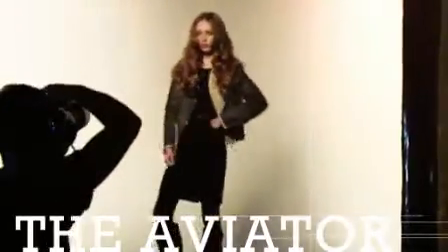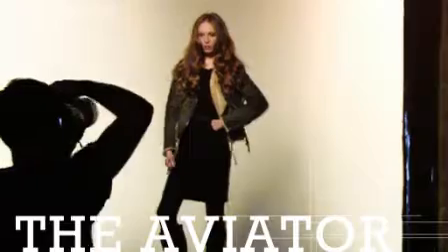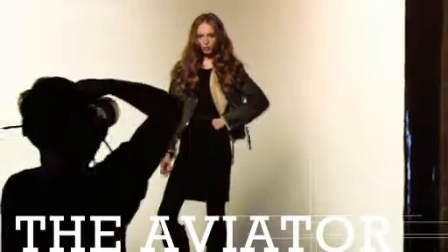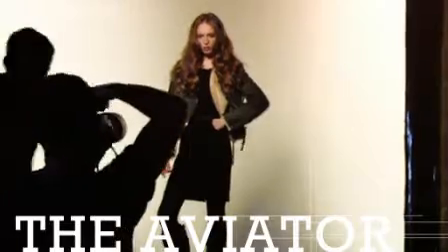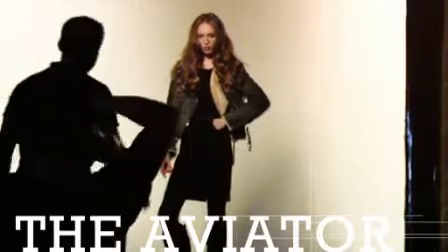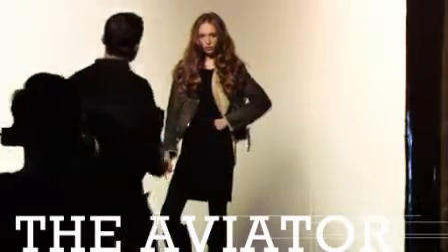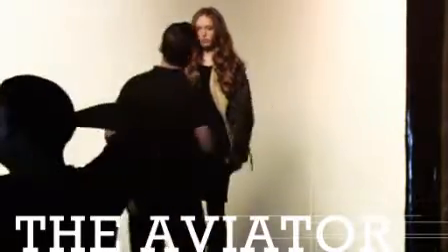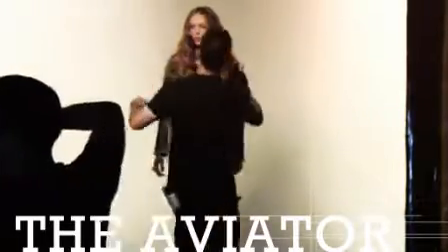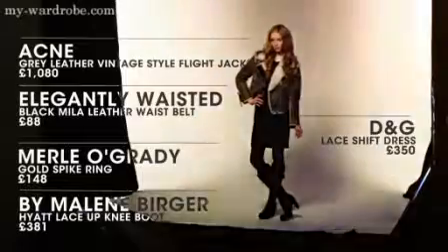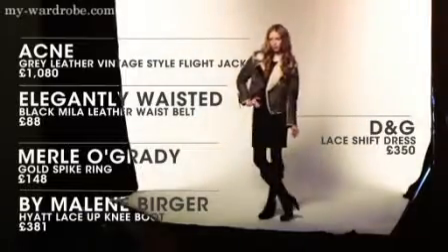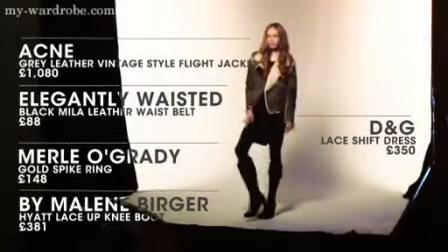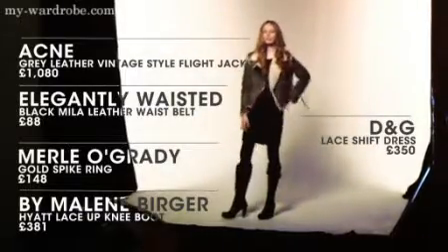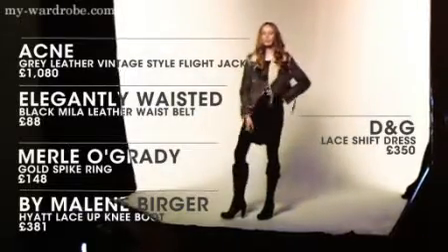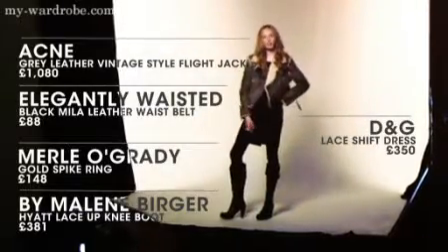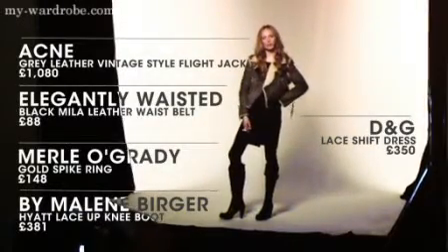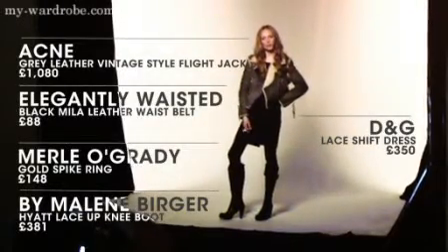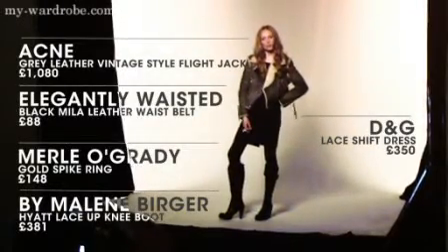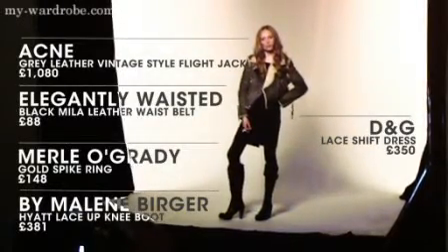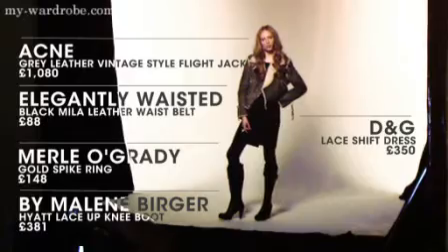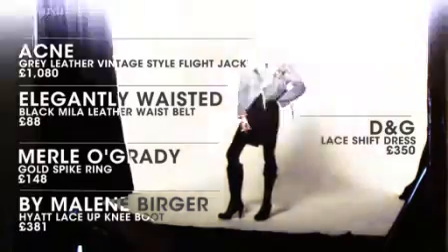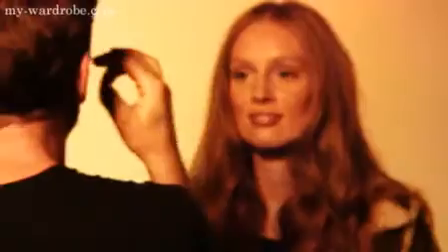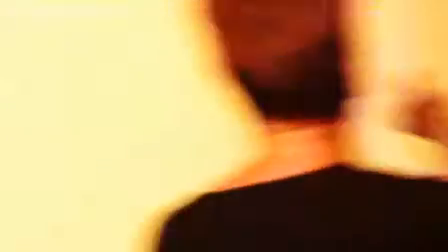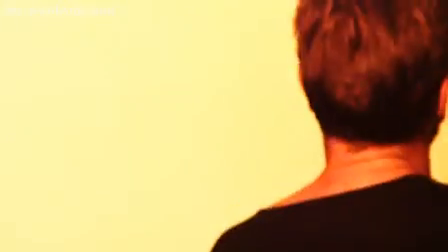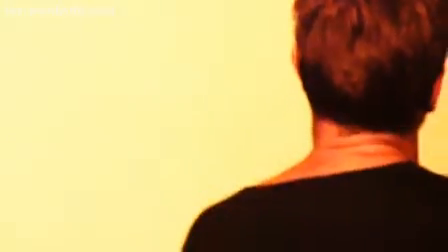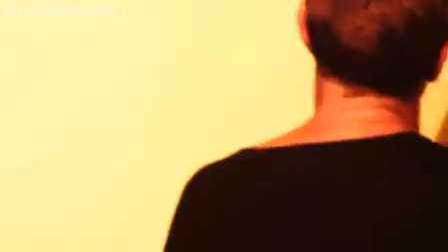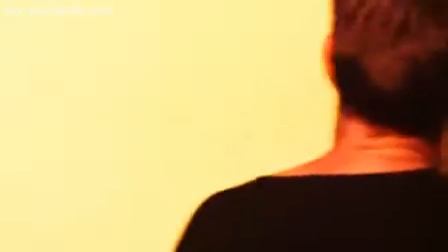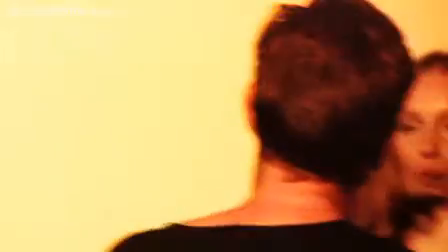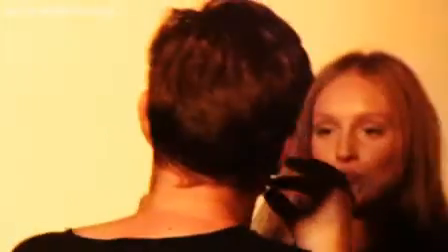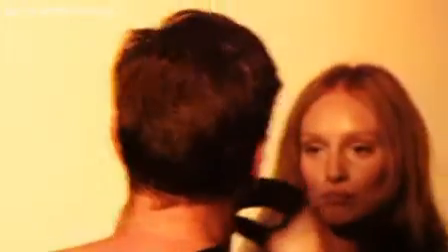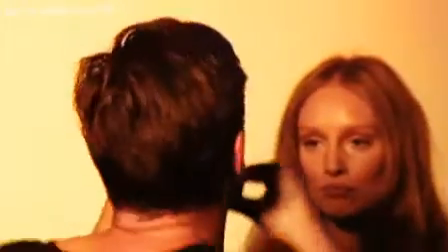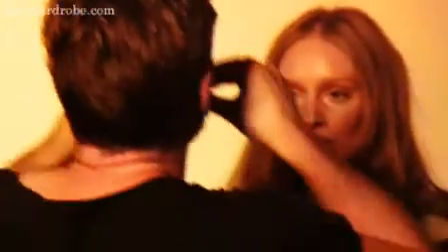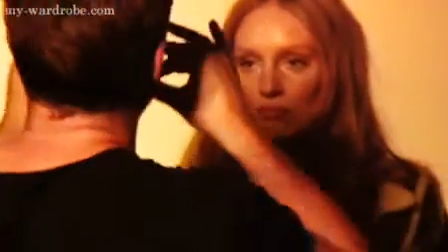Acne's vintage style flight jacket paired with D&G's ultra feminine lace shift dress, Maylene Berger's fierce boots and Merlo Grady's fabulously statement spike ring. This look is all about making serious glamour seem effortlessly cool and laid back.